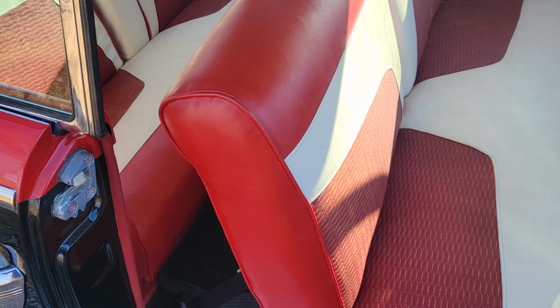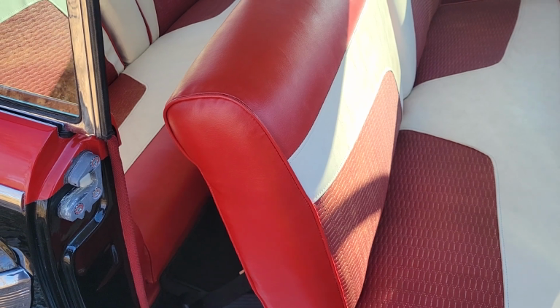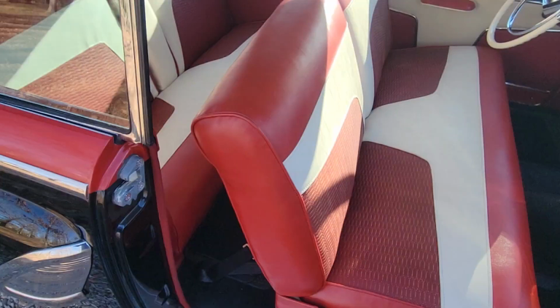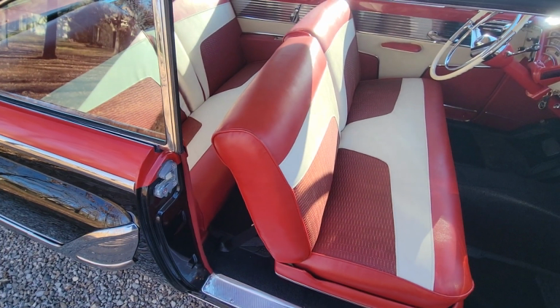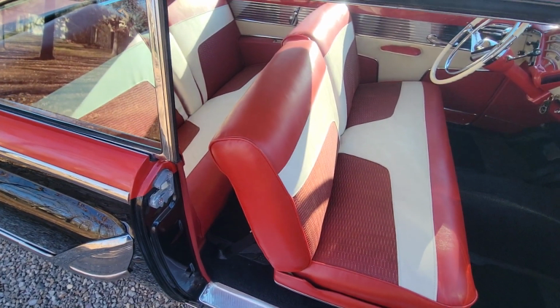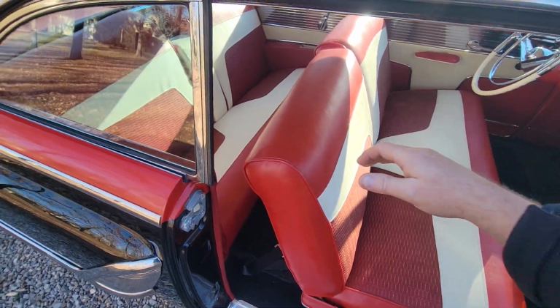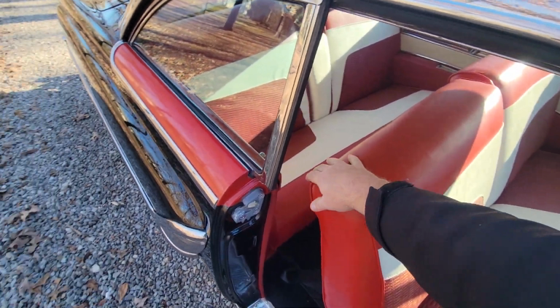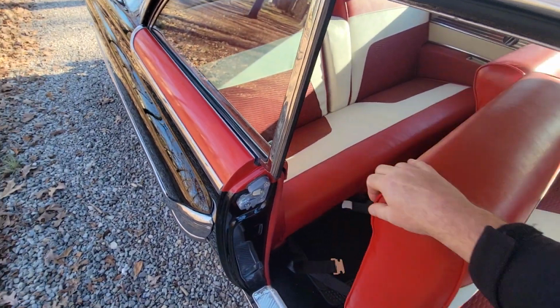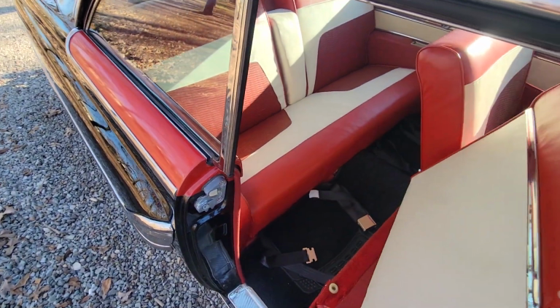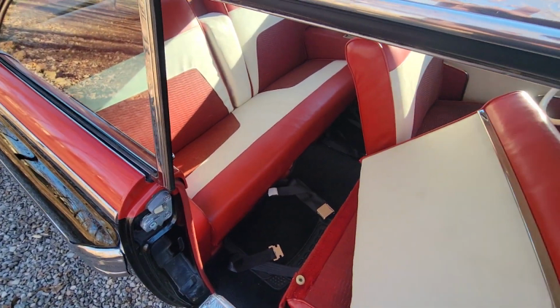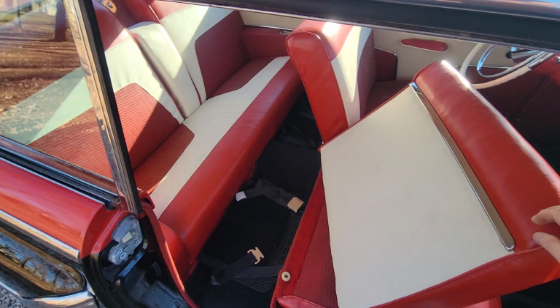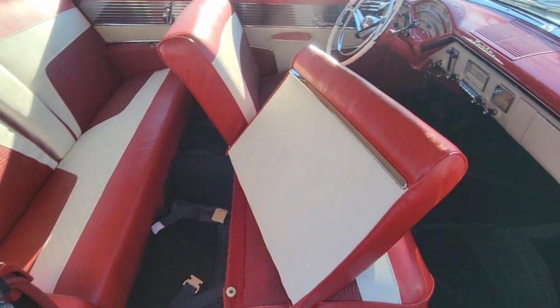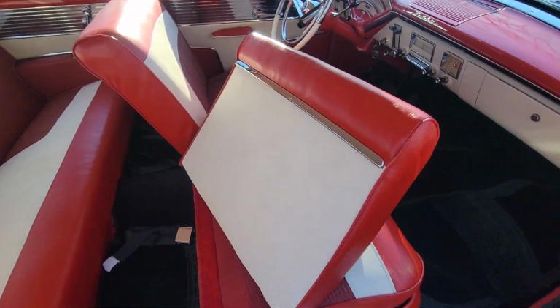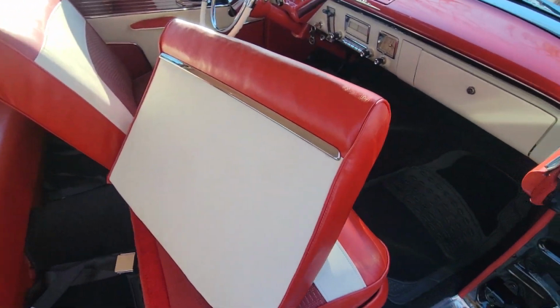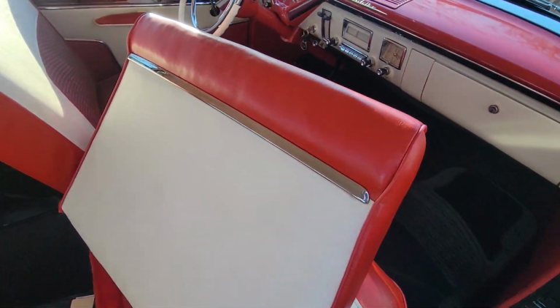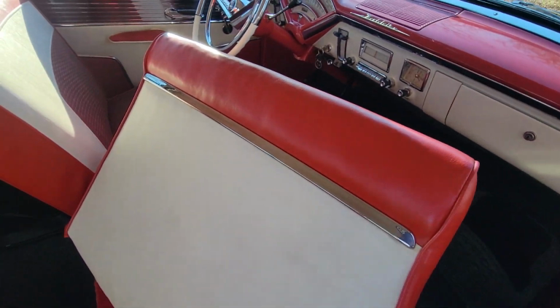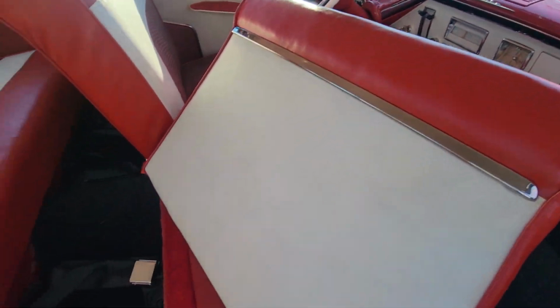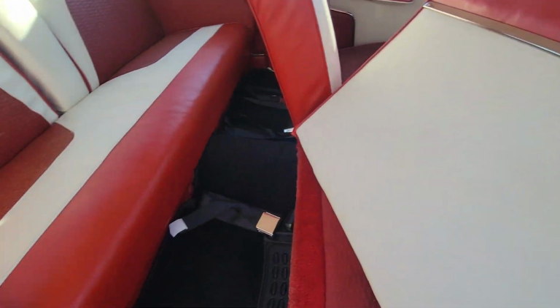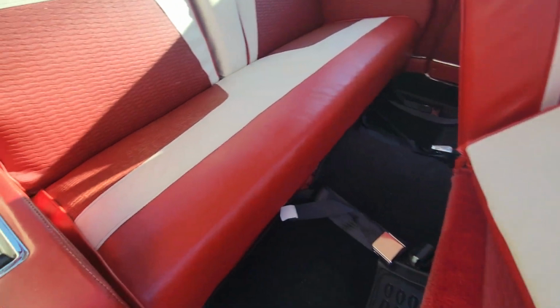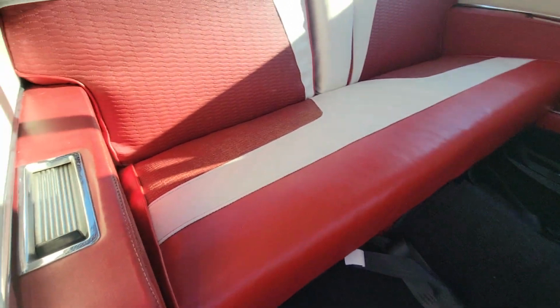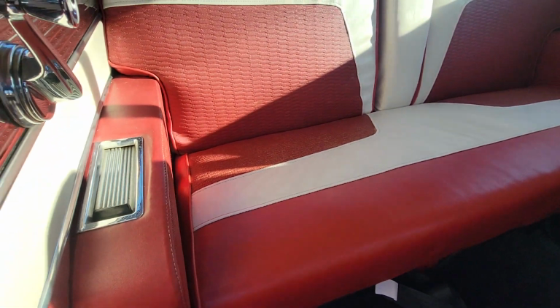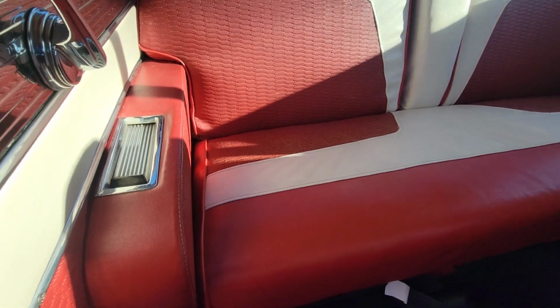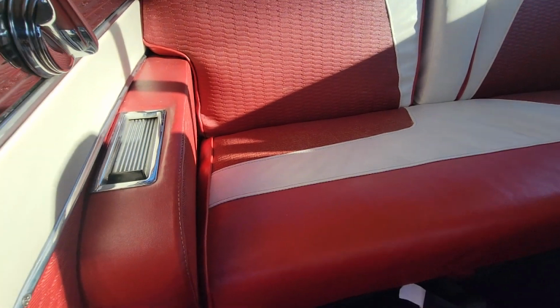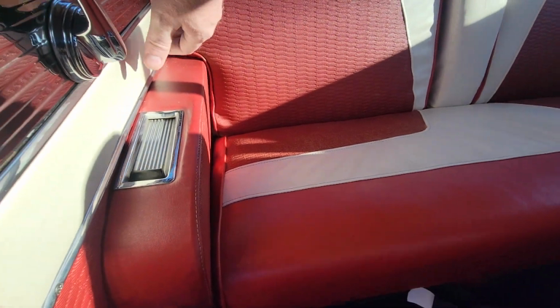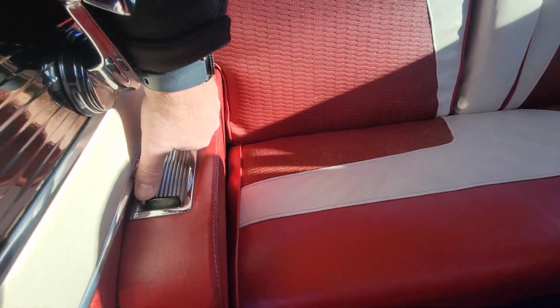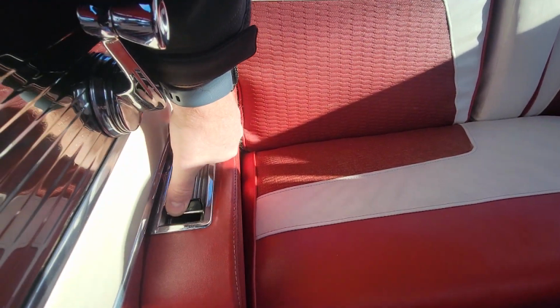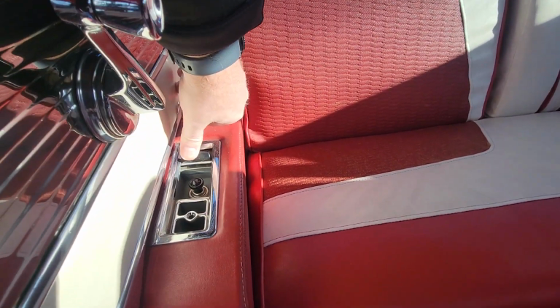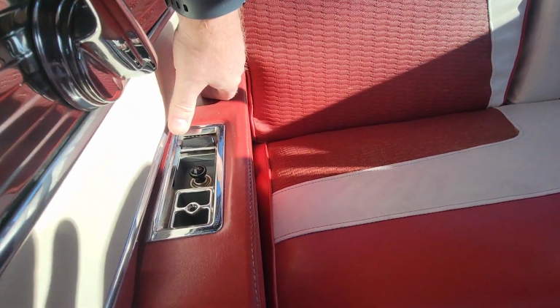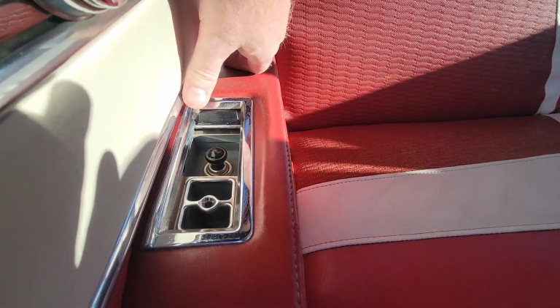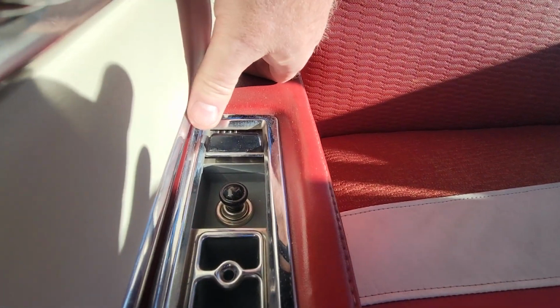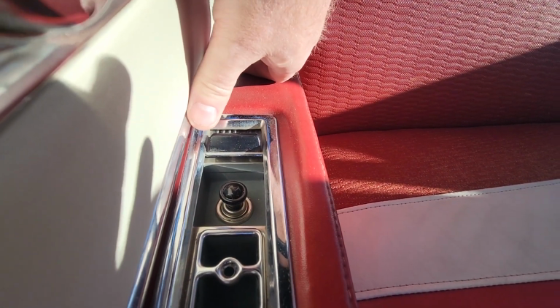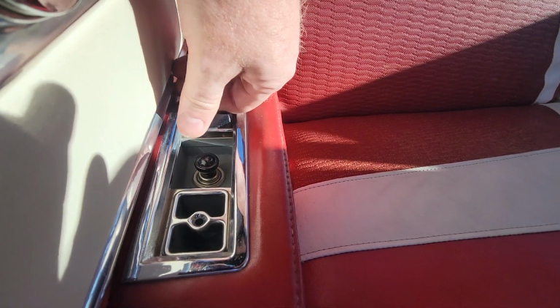I forgot all about showing the back seat. These seats do fold nicely, the backs are very nice. On the ashtray on the passenger side they do have a cigarette lighter.